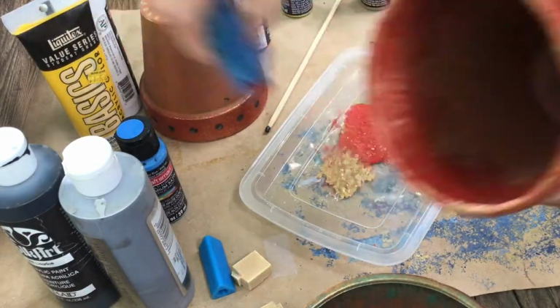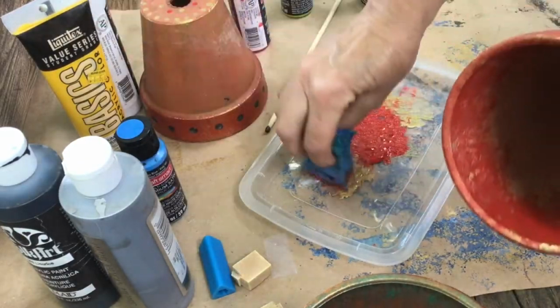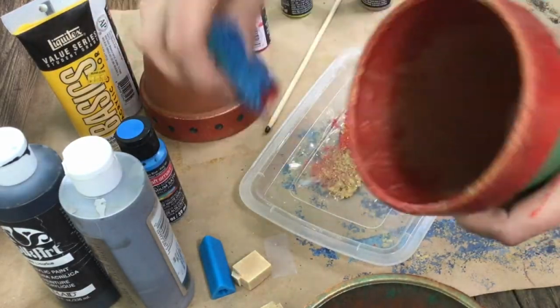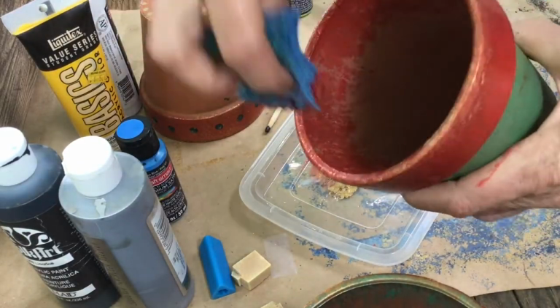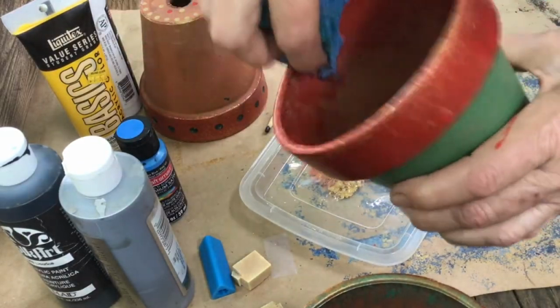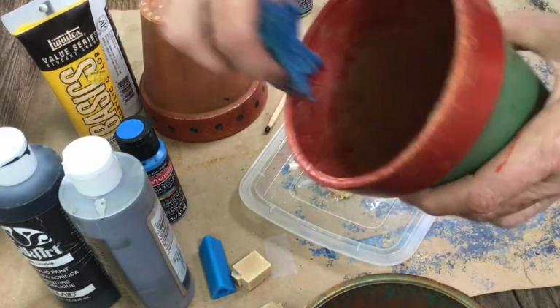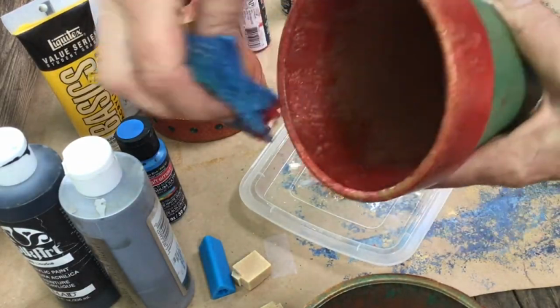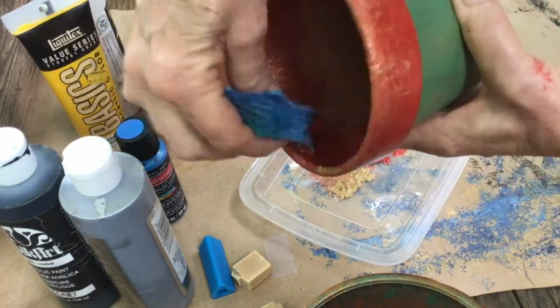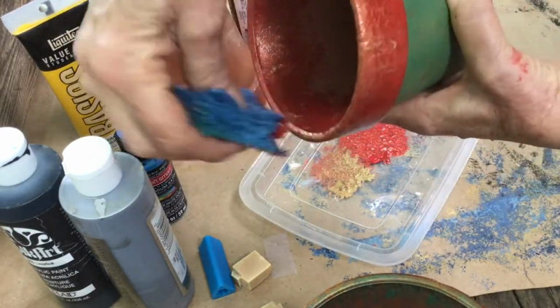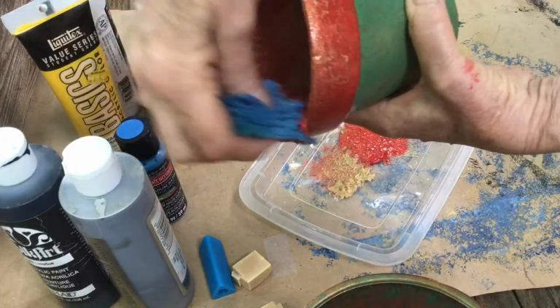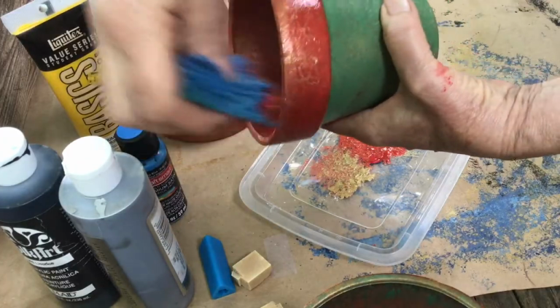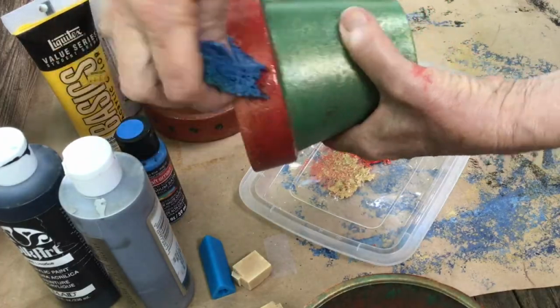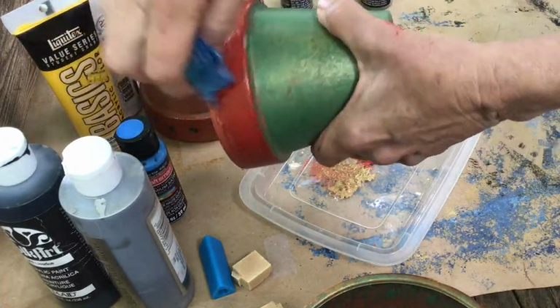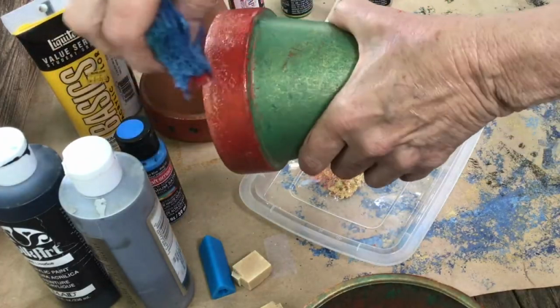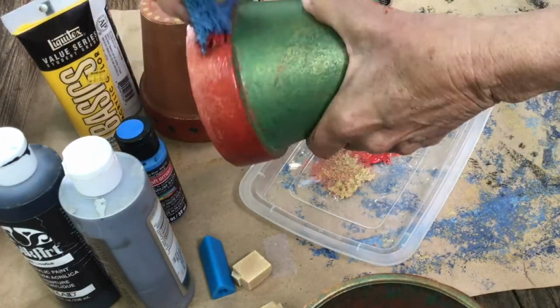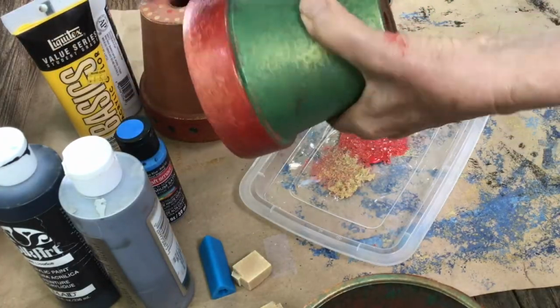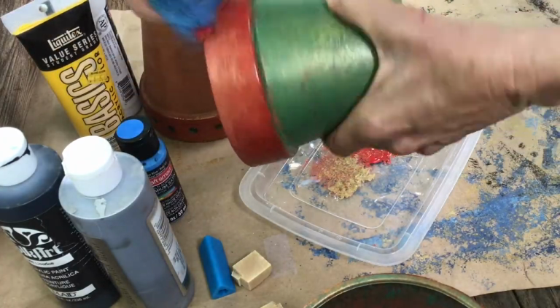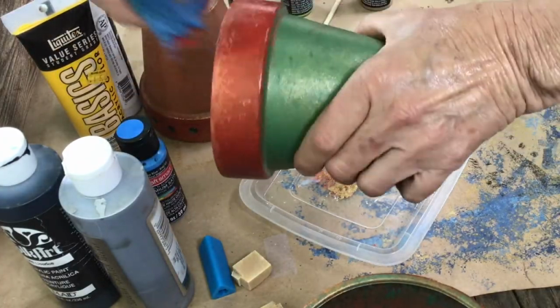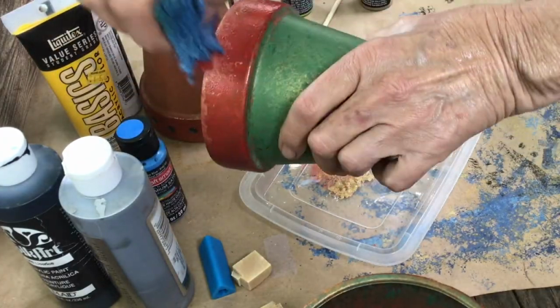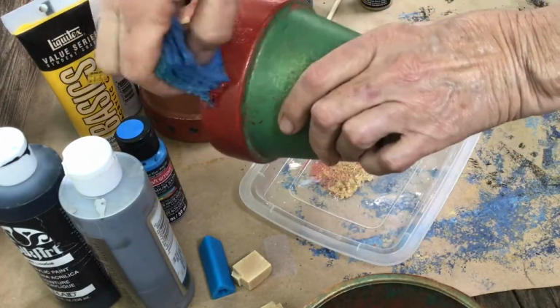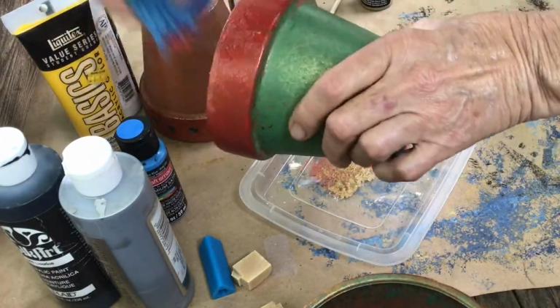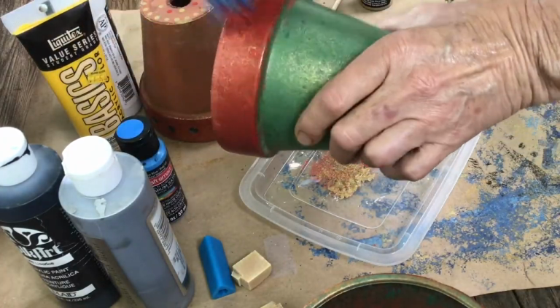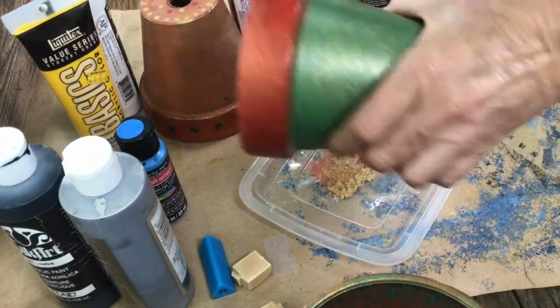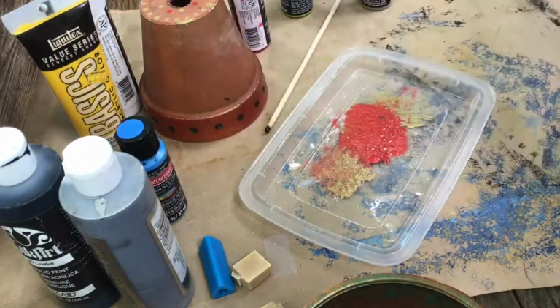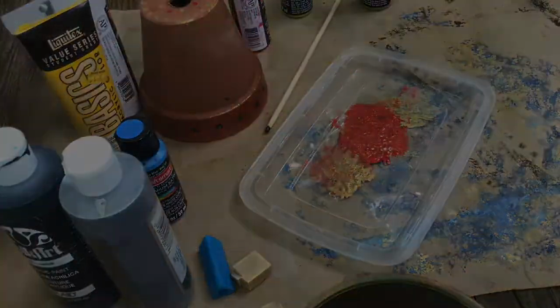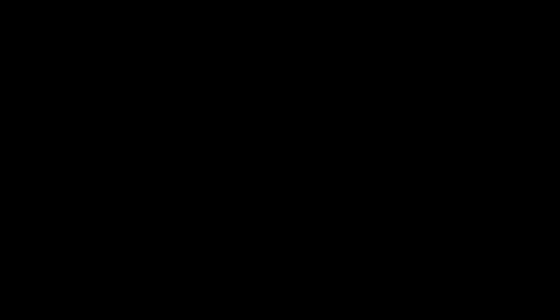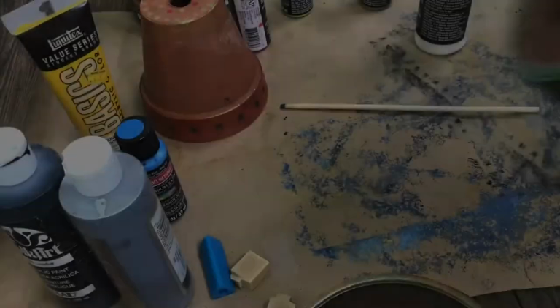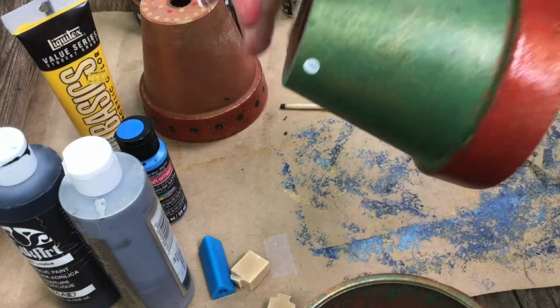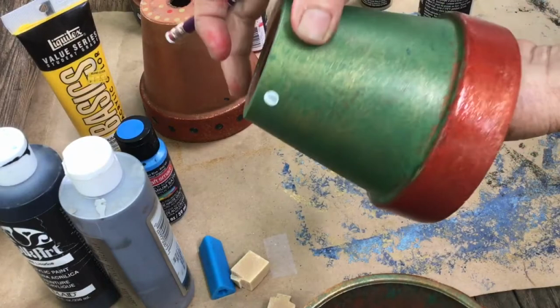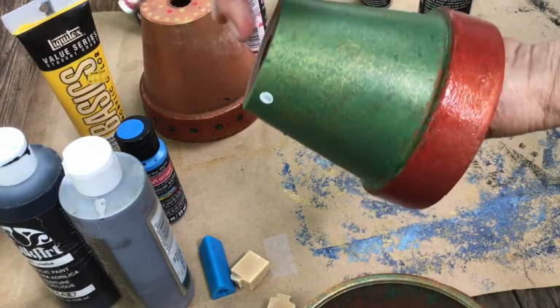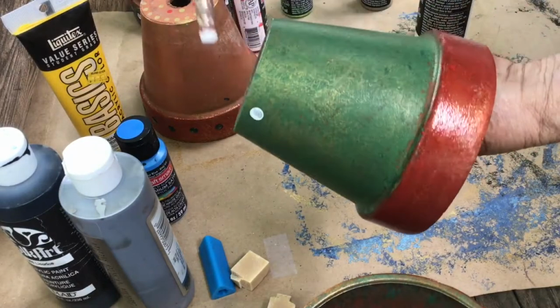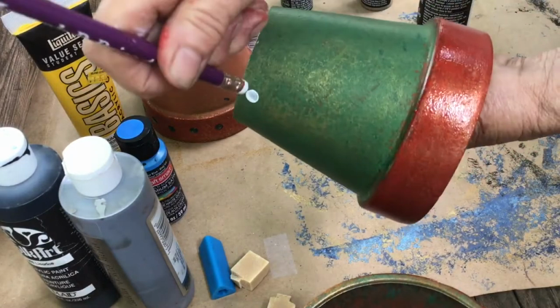You don't want to schmear, believe me. Don't be afraid to try this technique. You've got pots laying around — make them a little more beautiful than they already are.